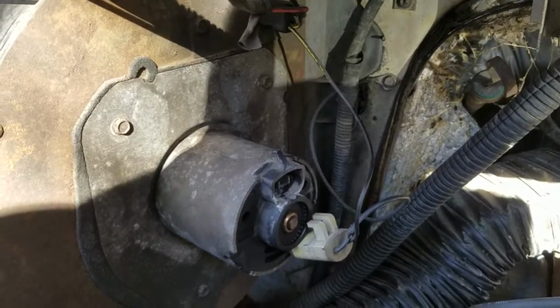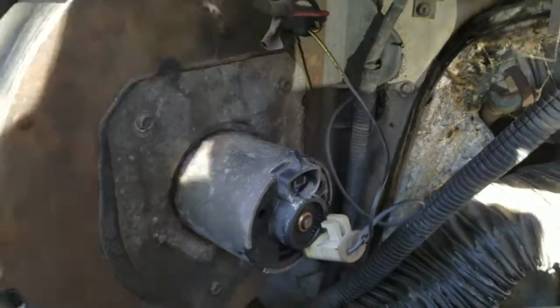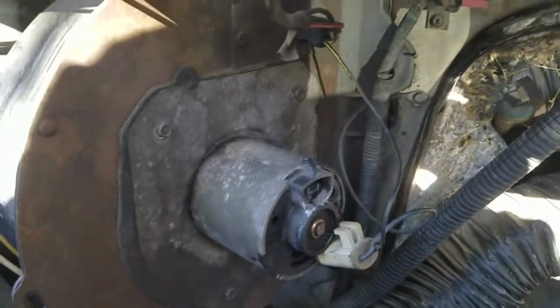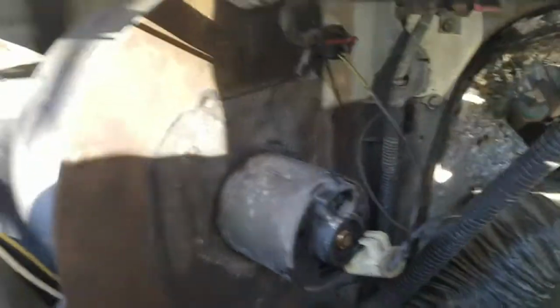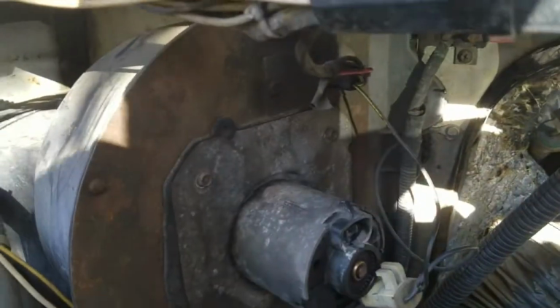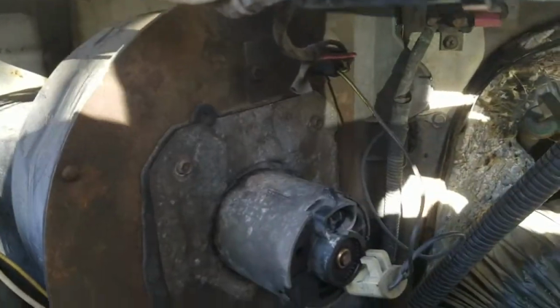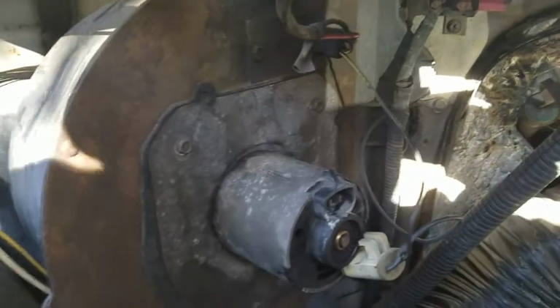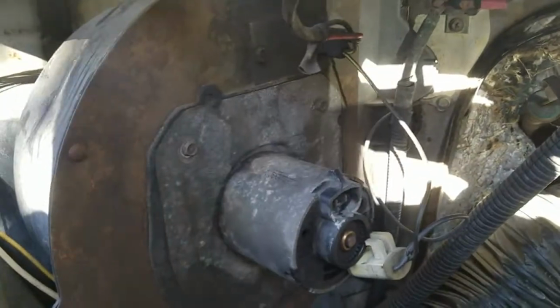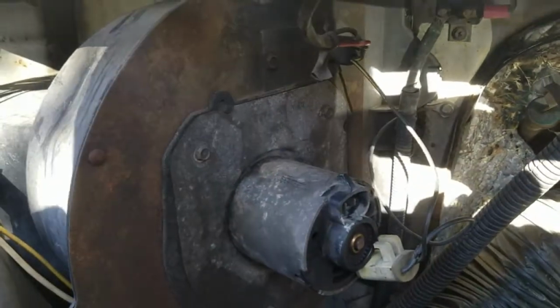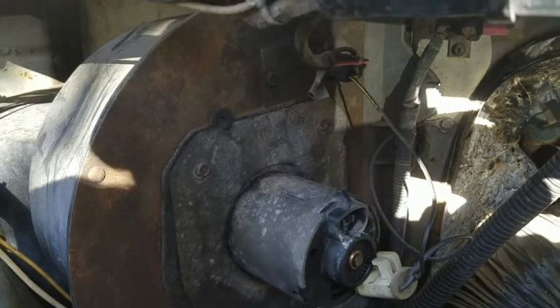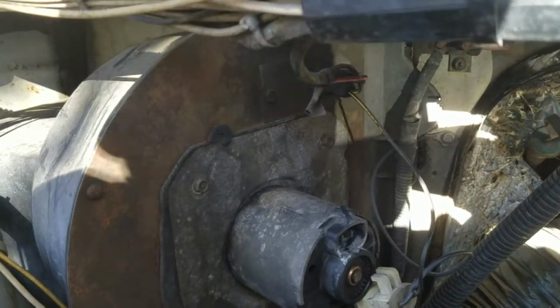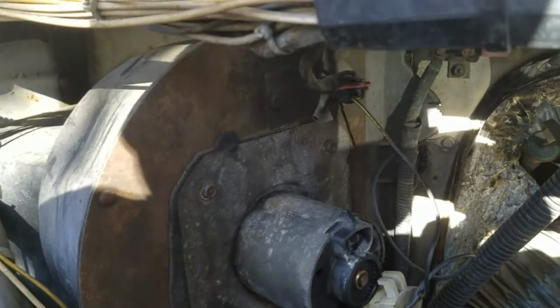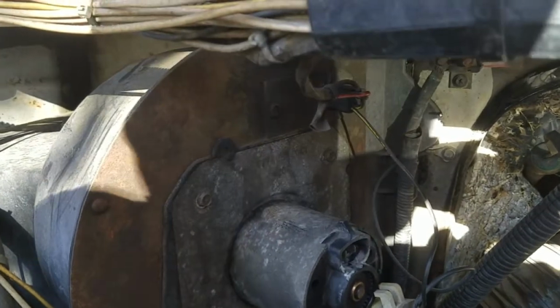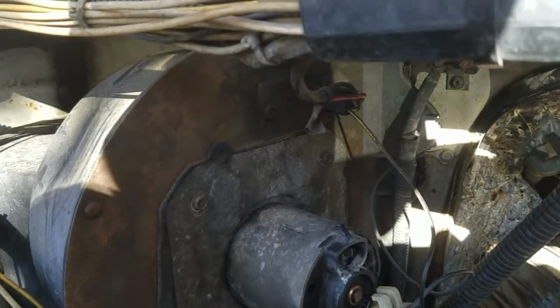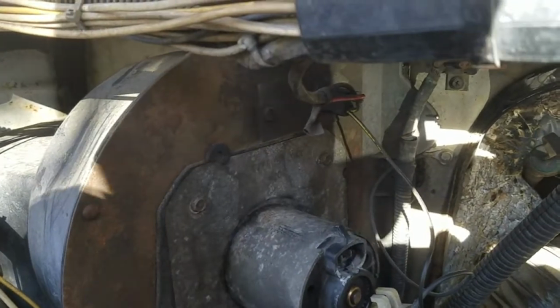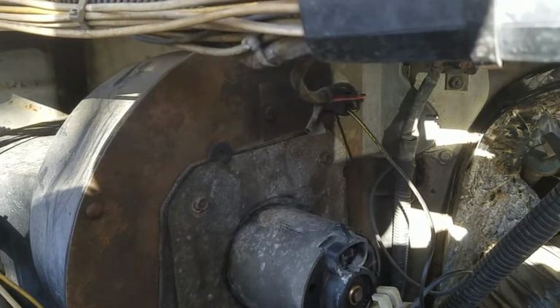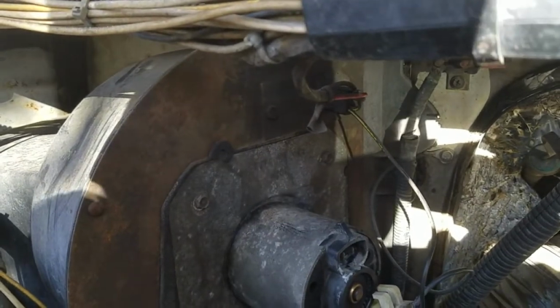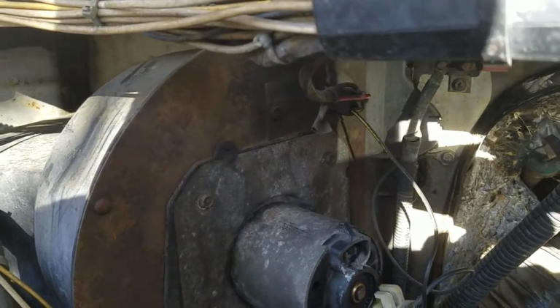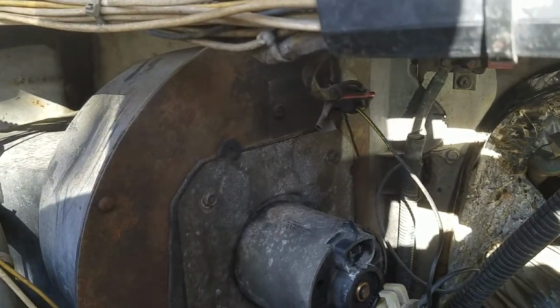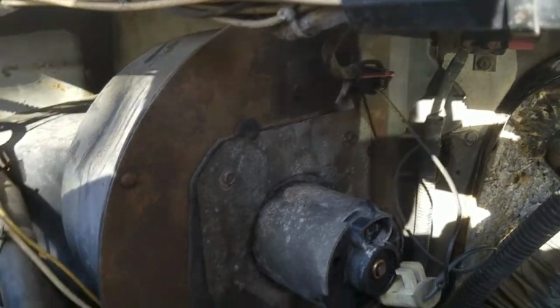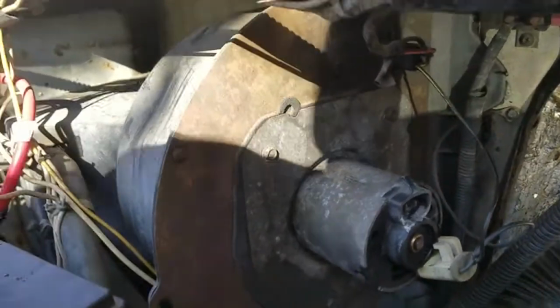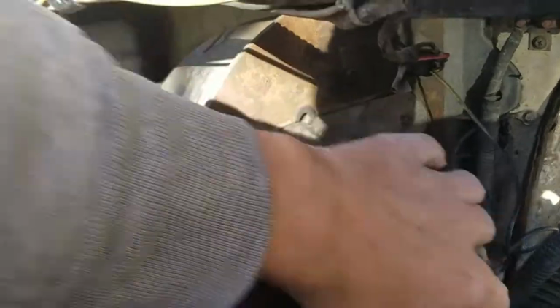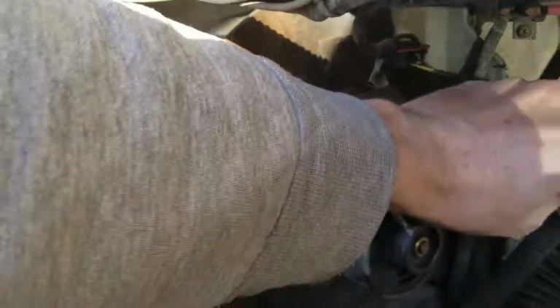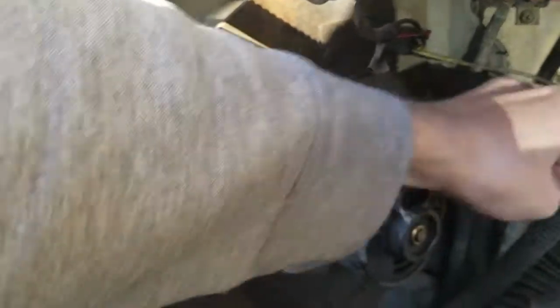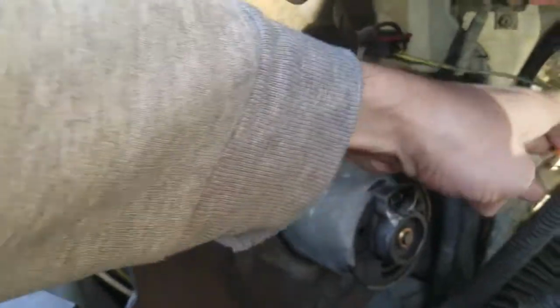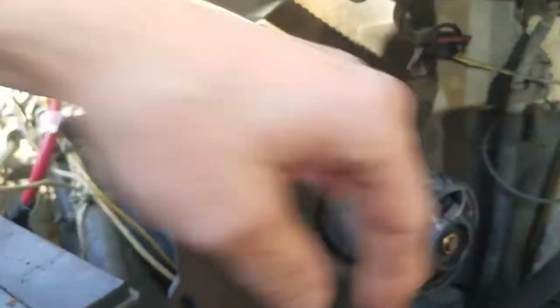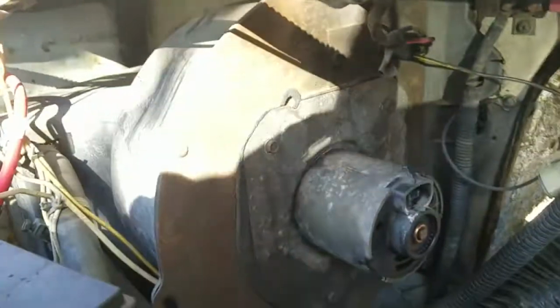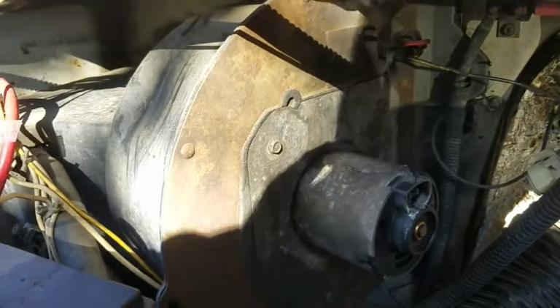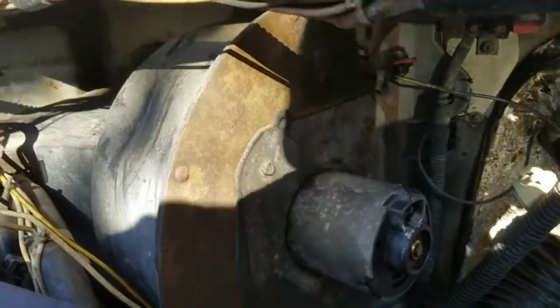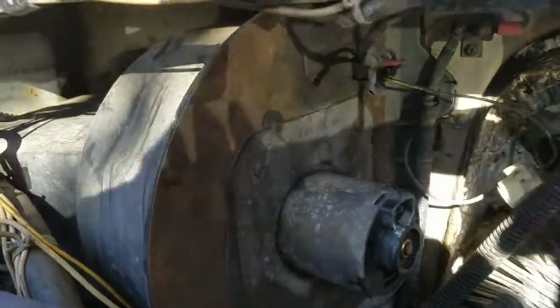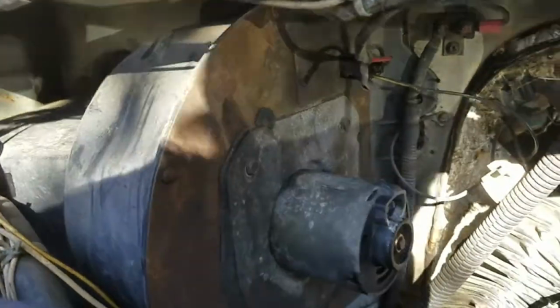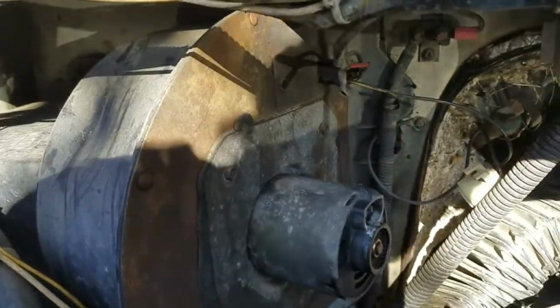For everybody following the disaster of the fan on this thing, it turned out it was a blower motor. It was seized up, so I disconnected it and I got a new one.